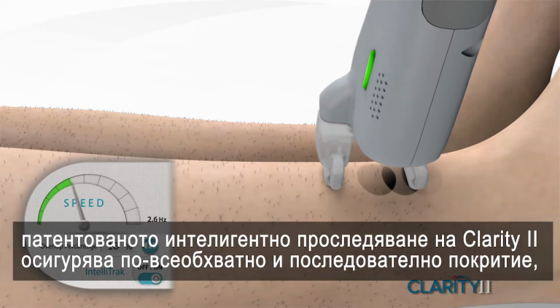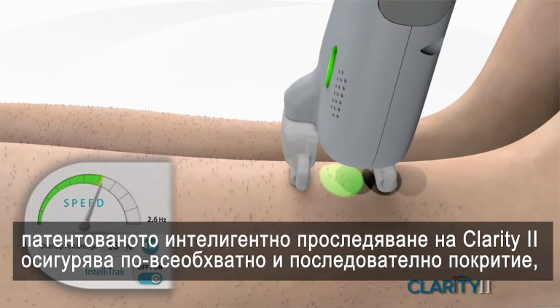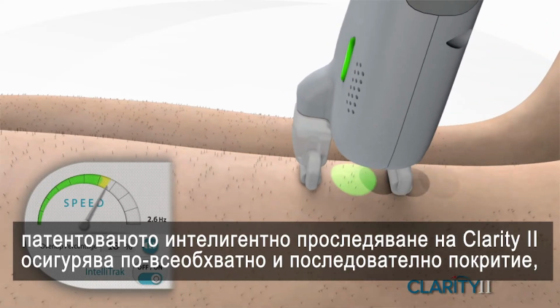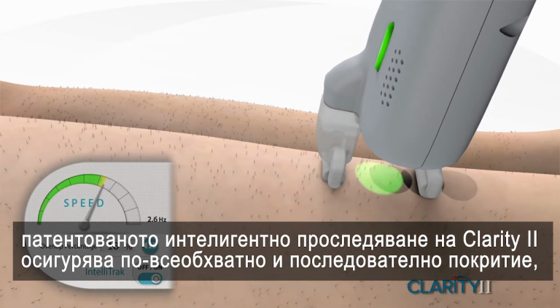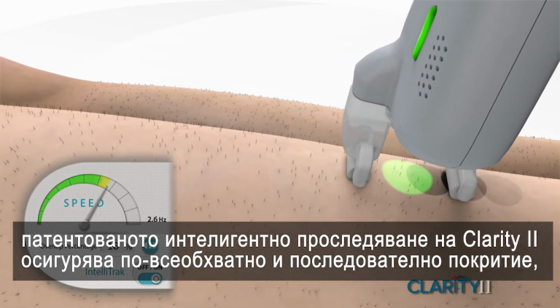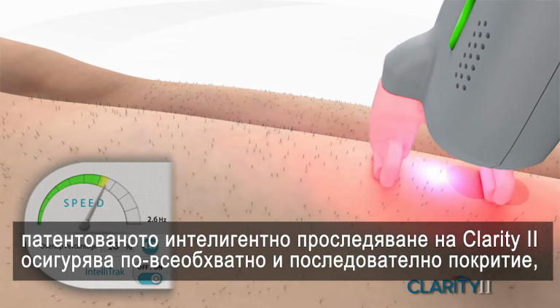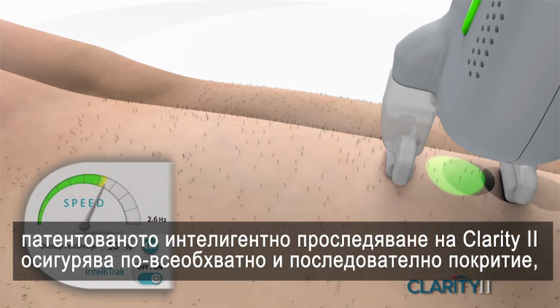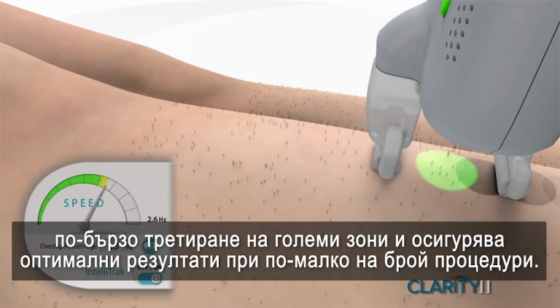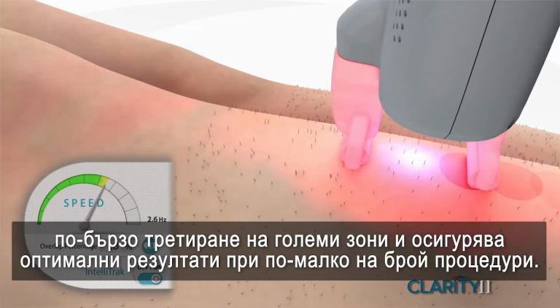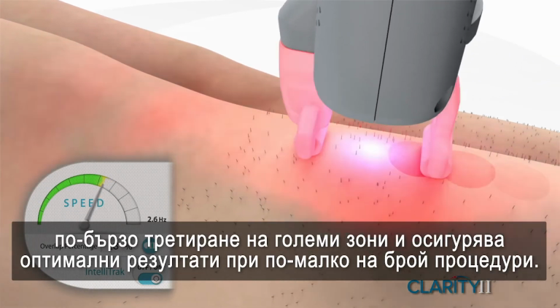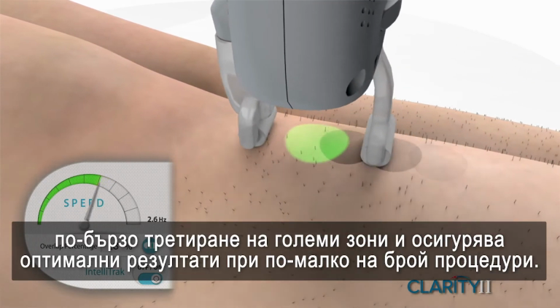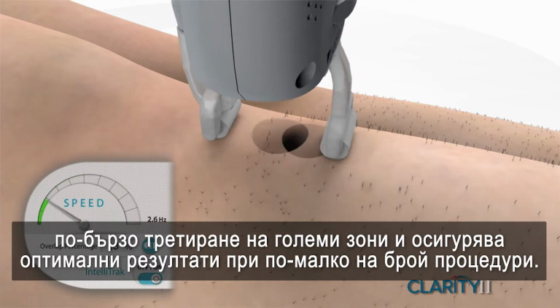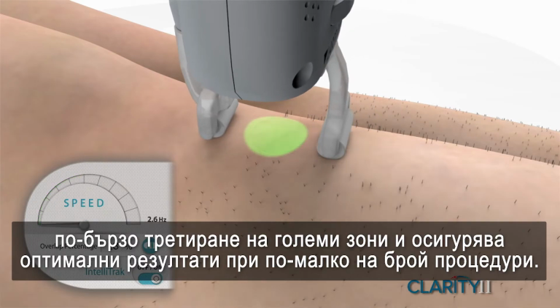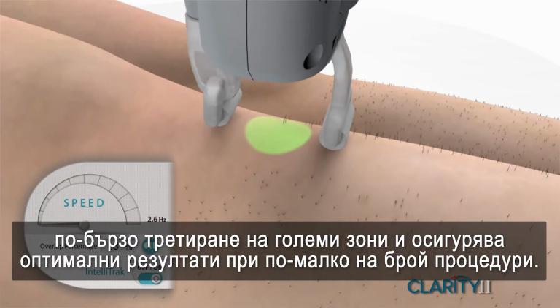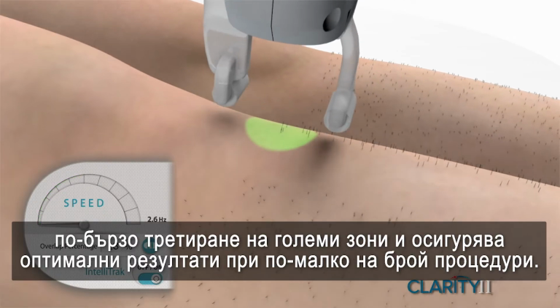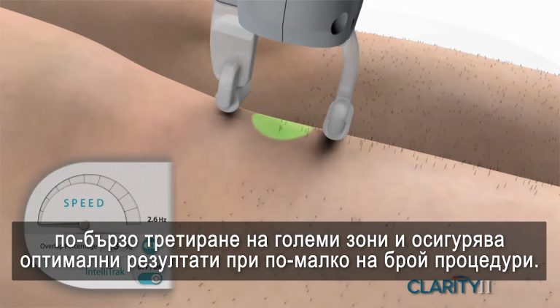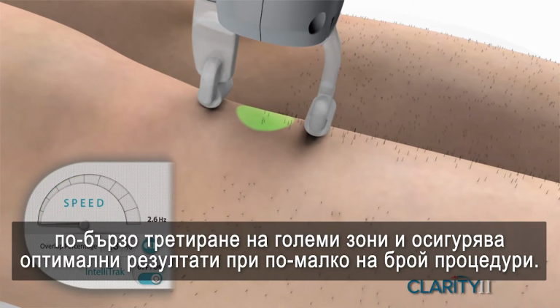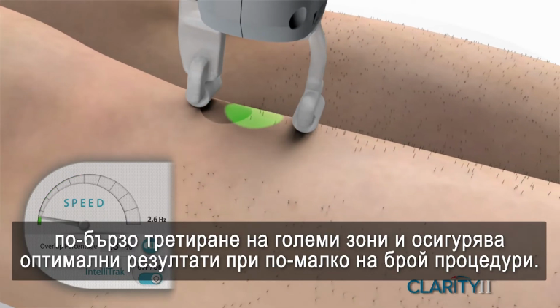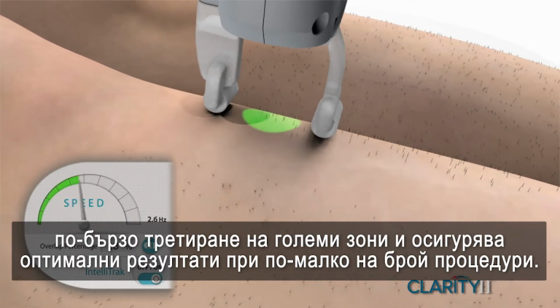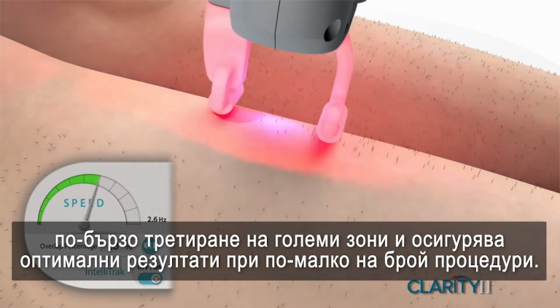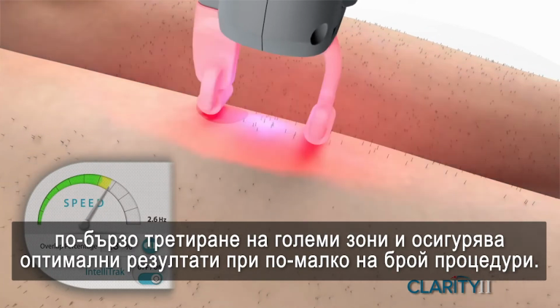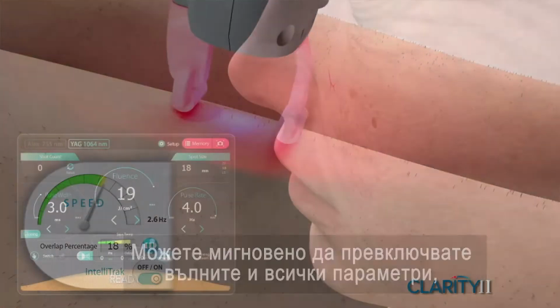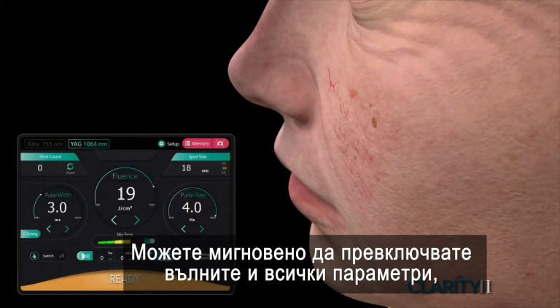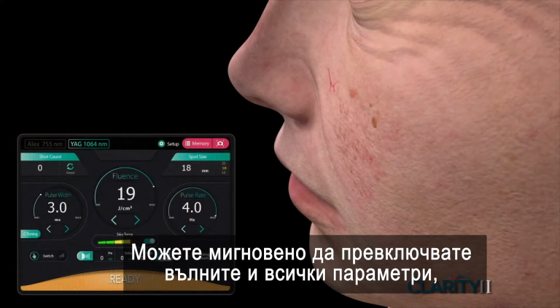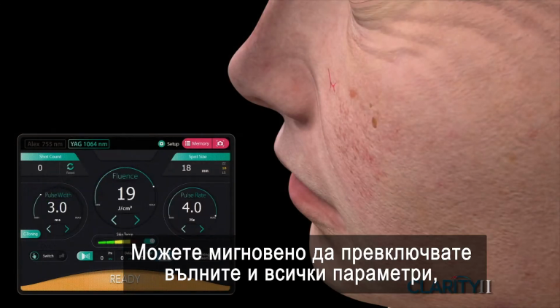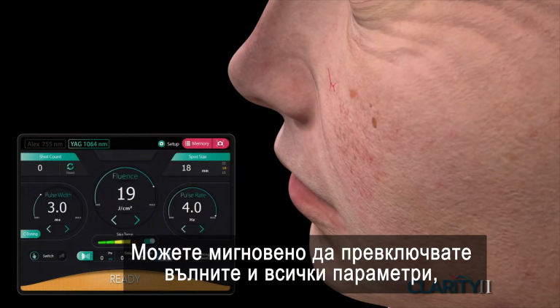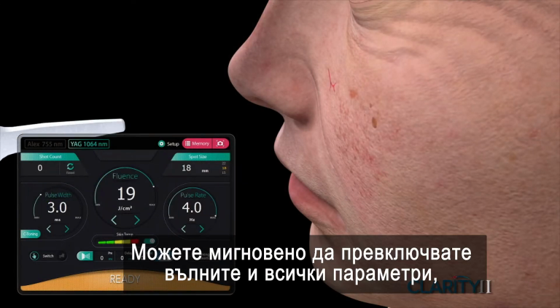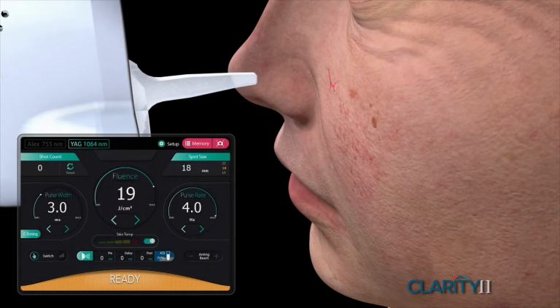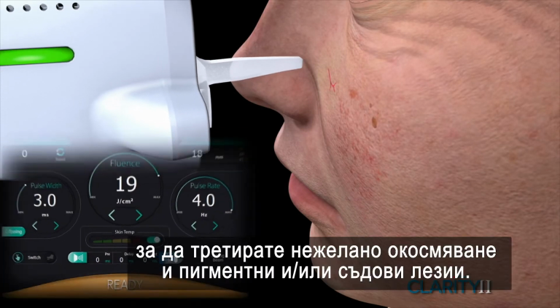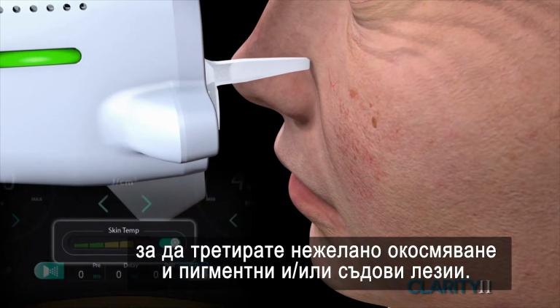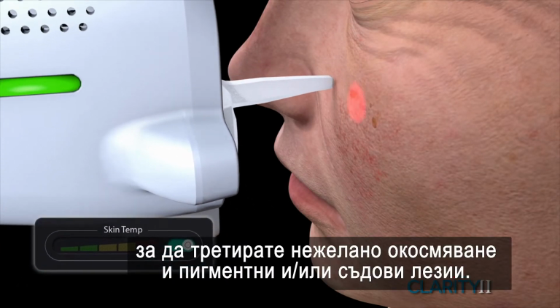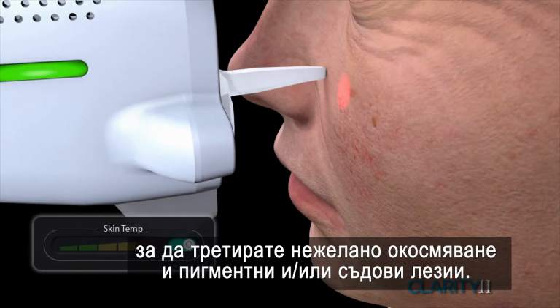Clarity 2's proprietary intelligent tracking provides more complete and consistent coverage, faster treatments on large areas, and delivers optimal results in fewer treatments. You can instantly switch wavelengths and all parameters to treat unwanted hair and pigmented or vascular lesions.